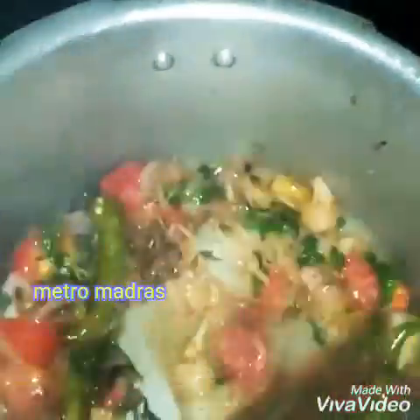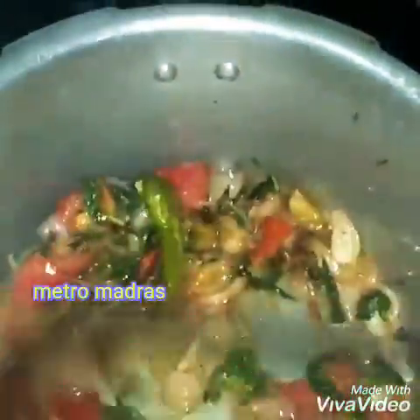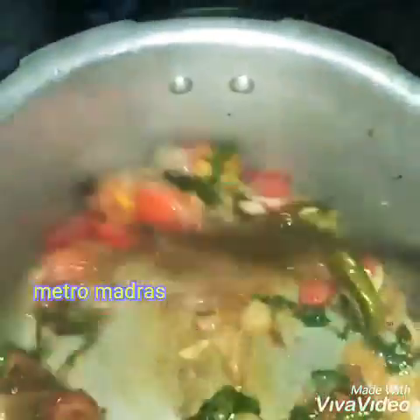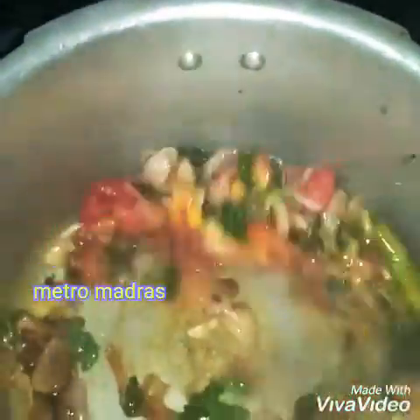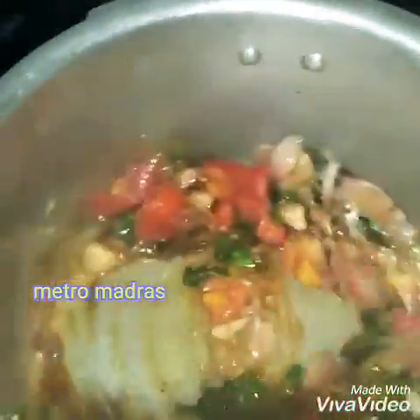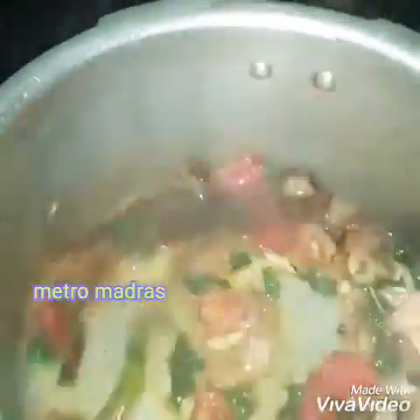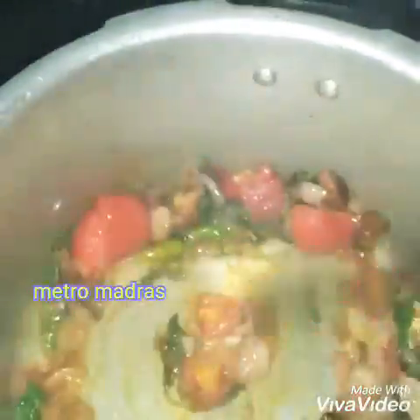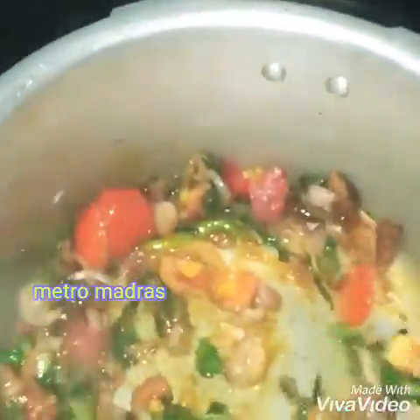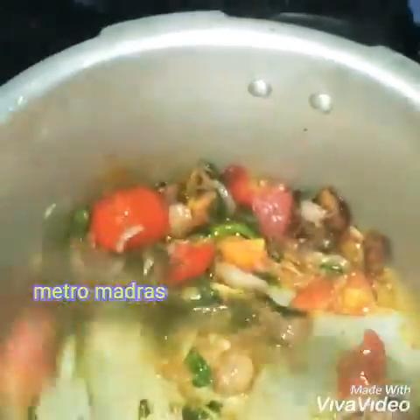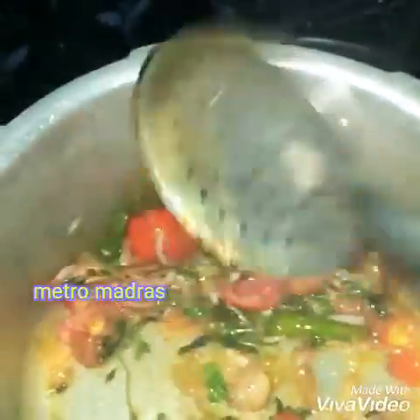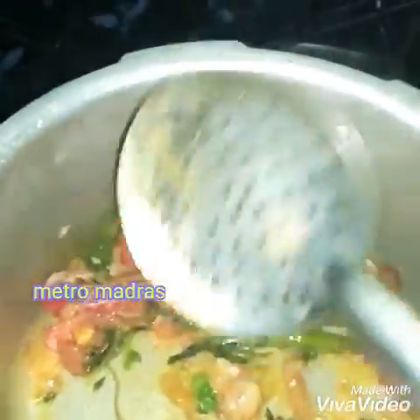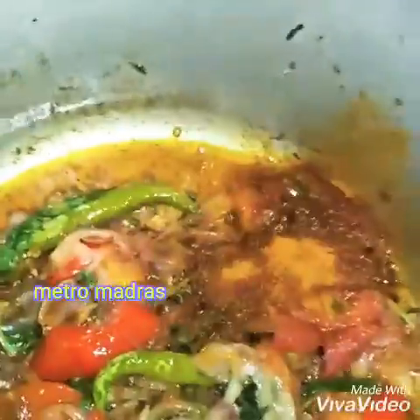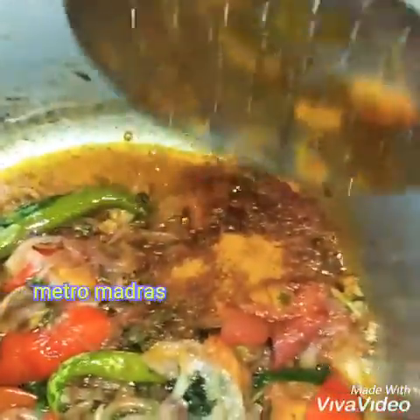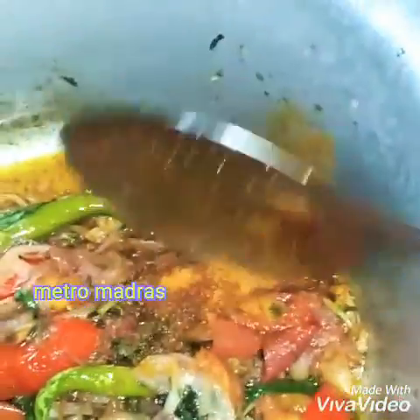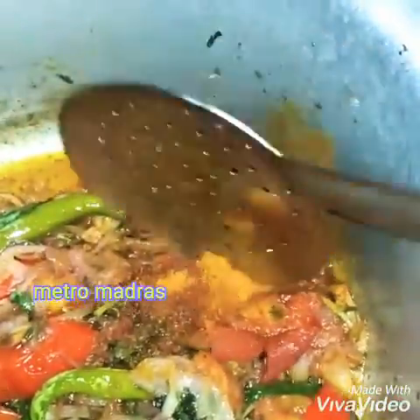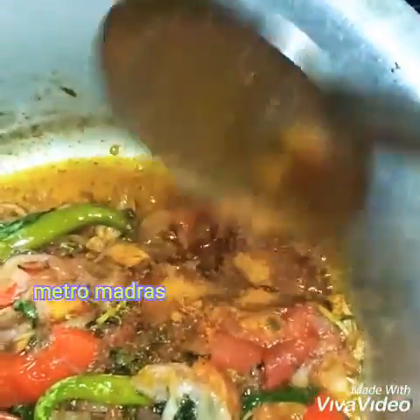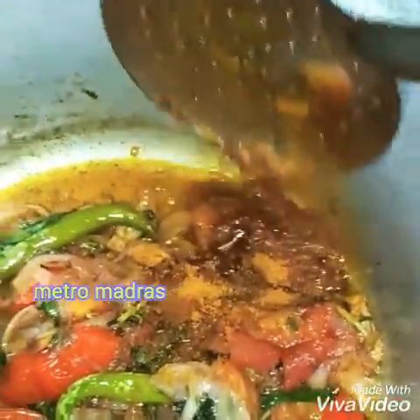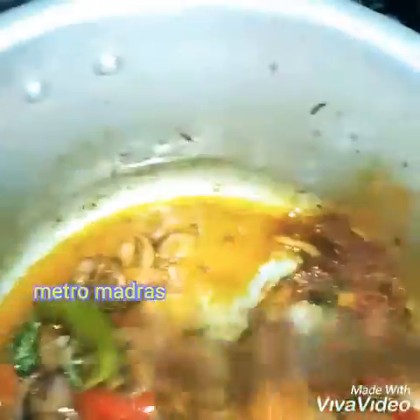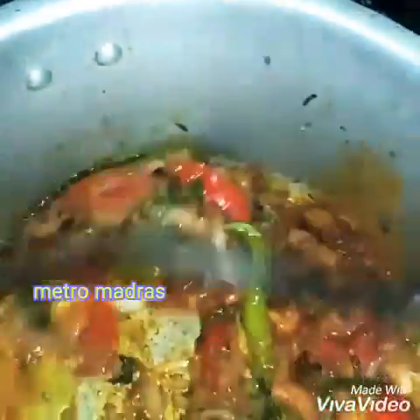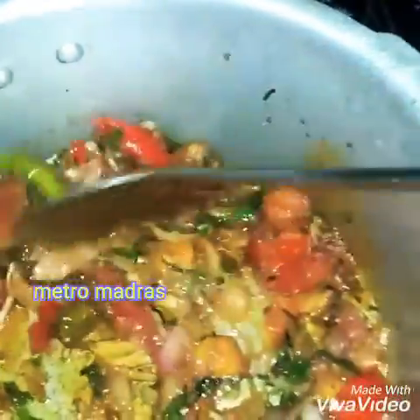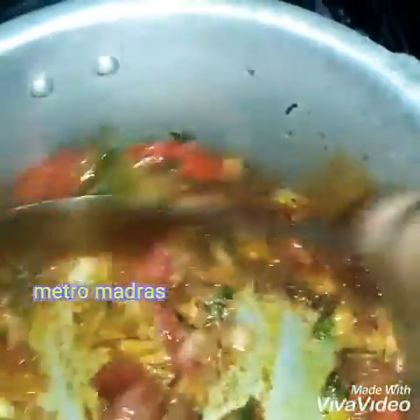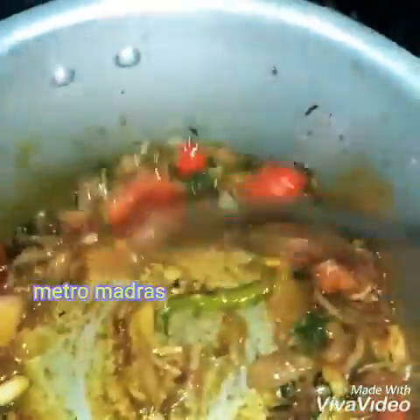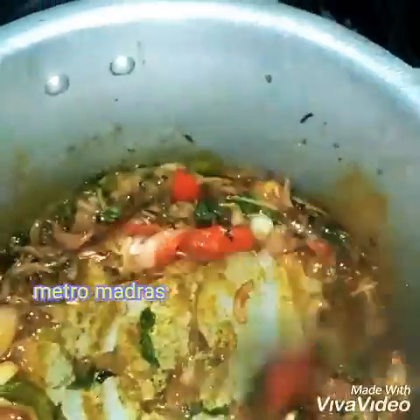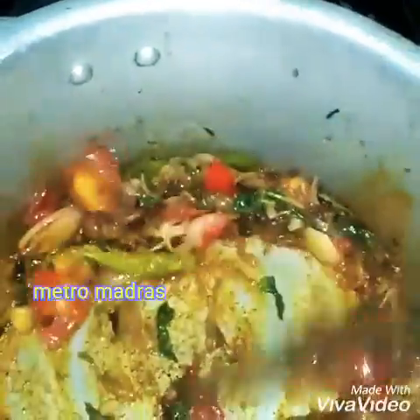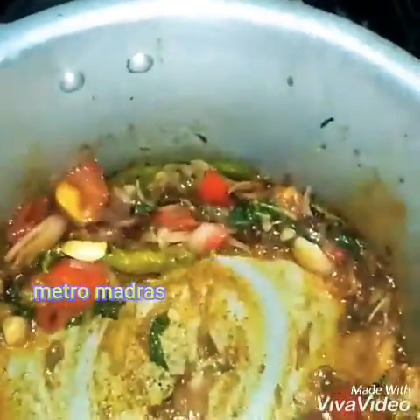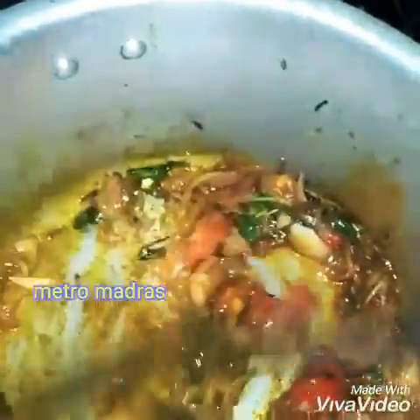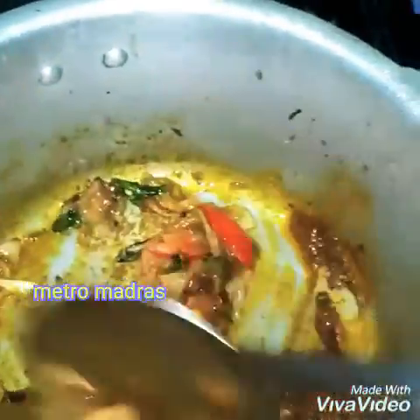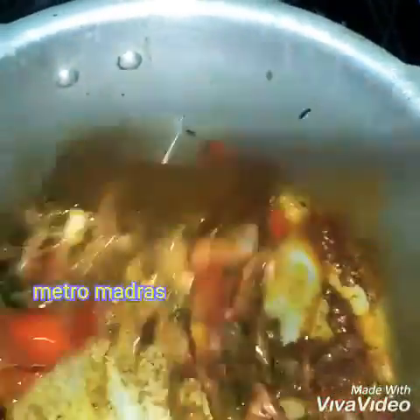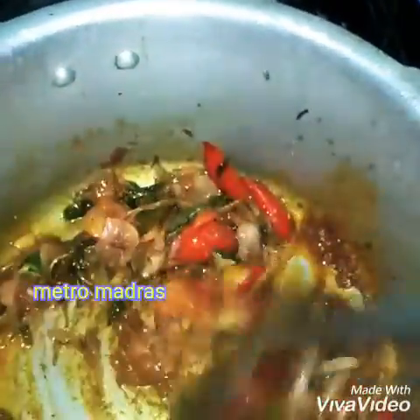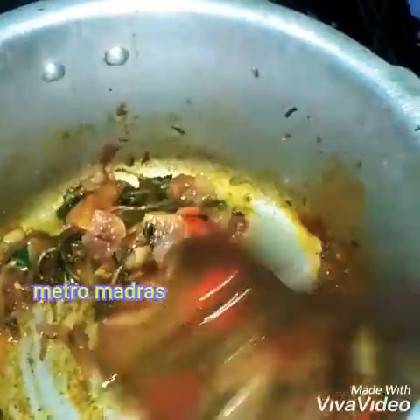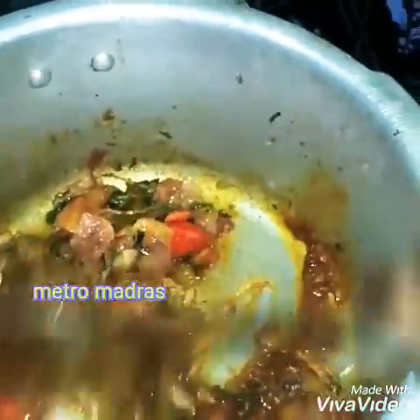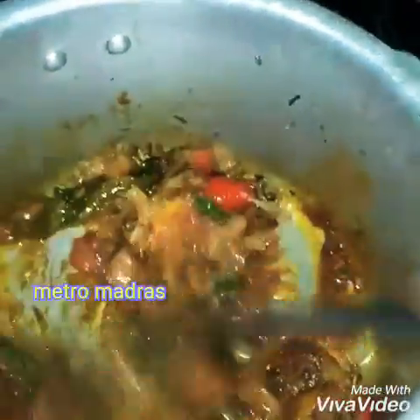You can cook it. It has a nice flavor — it's like a barbecue. Add the chicken masala as well. You can also add mutton masala and all the other ingredients.